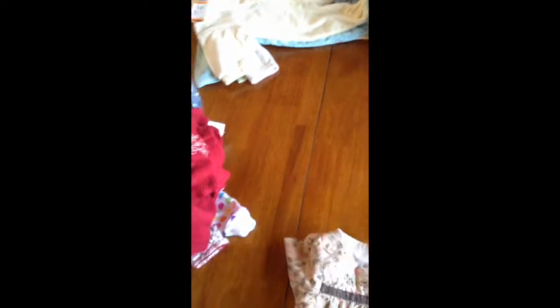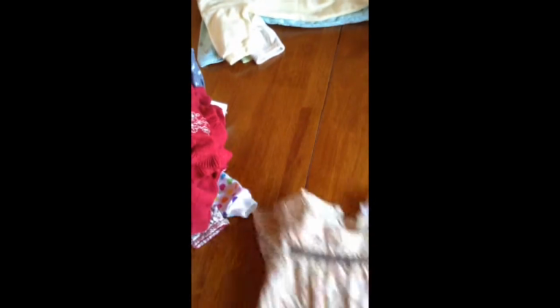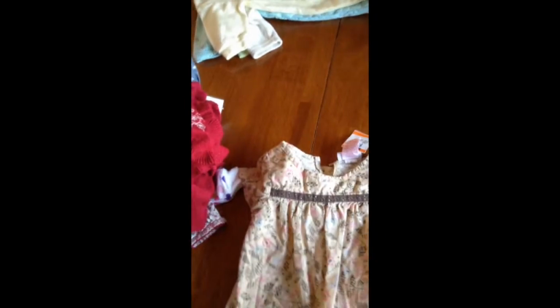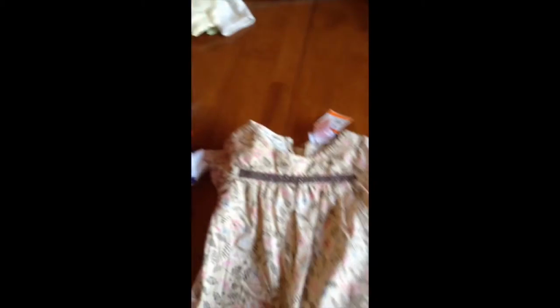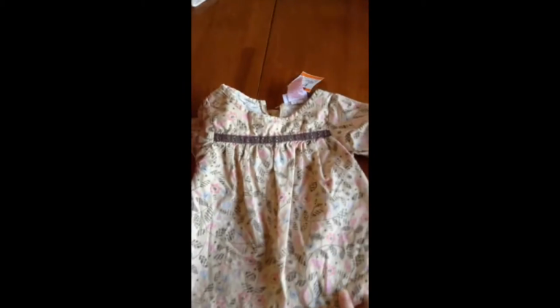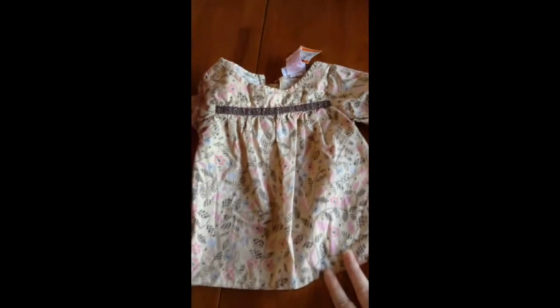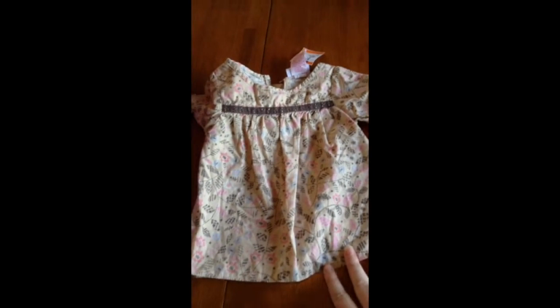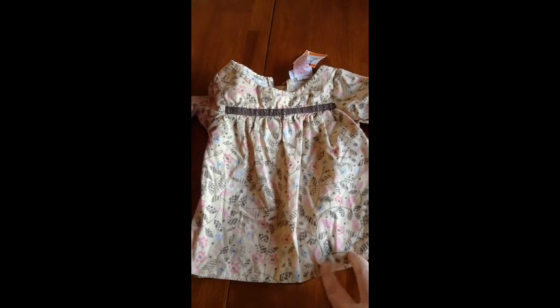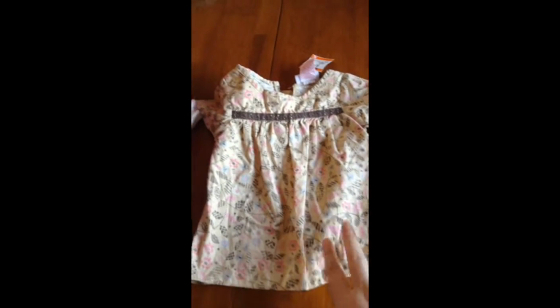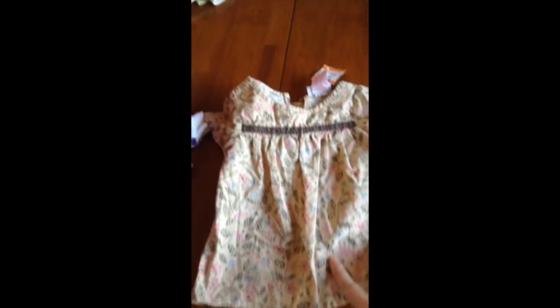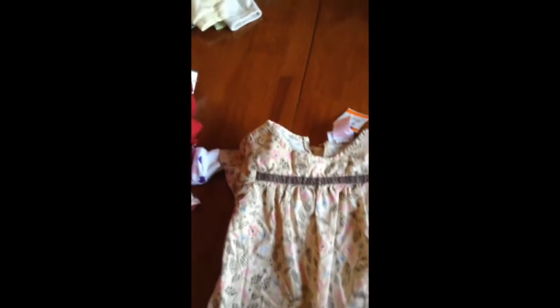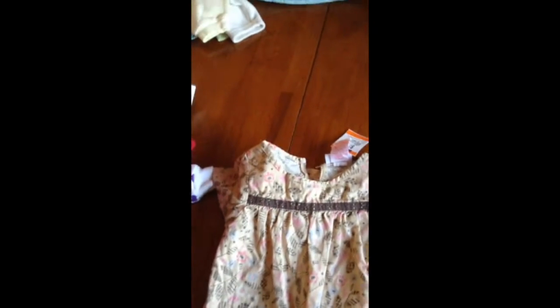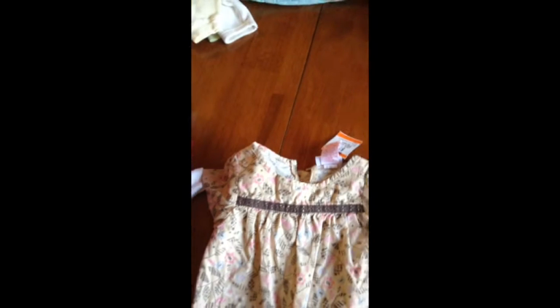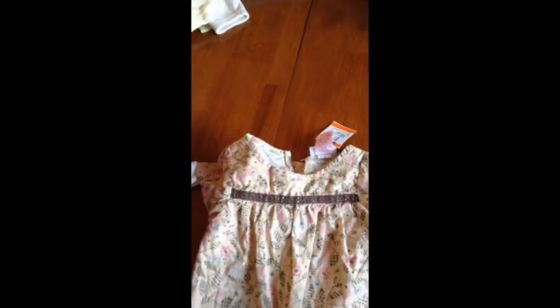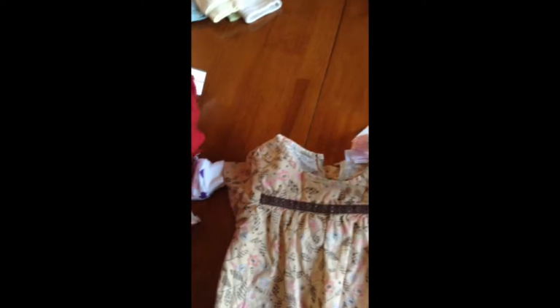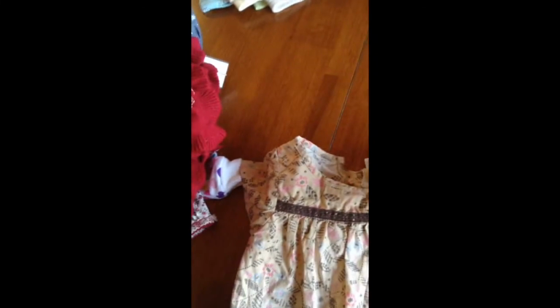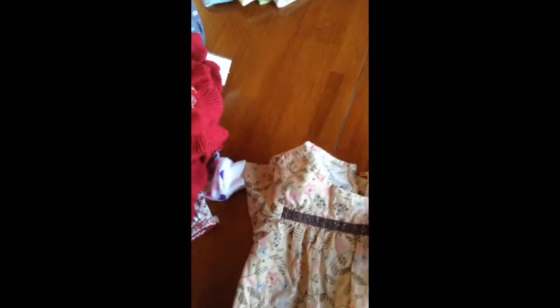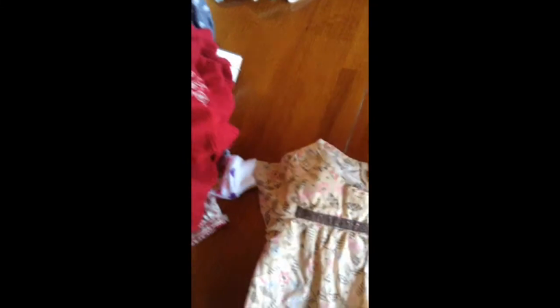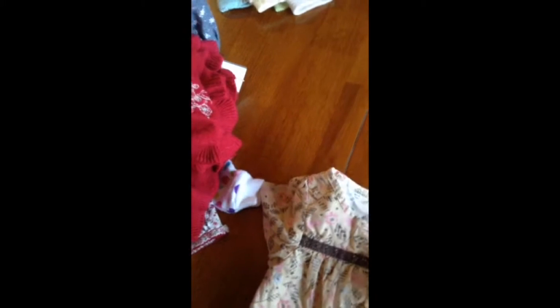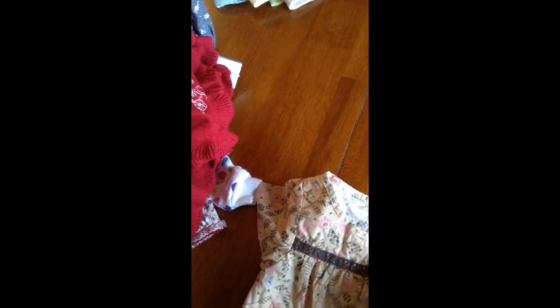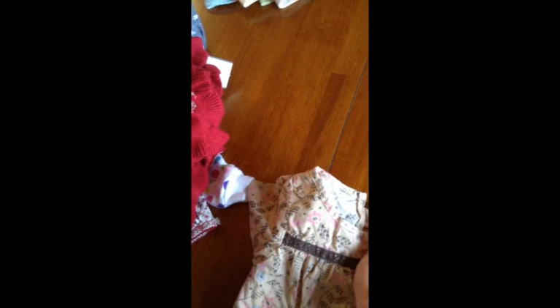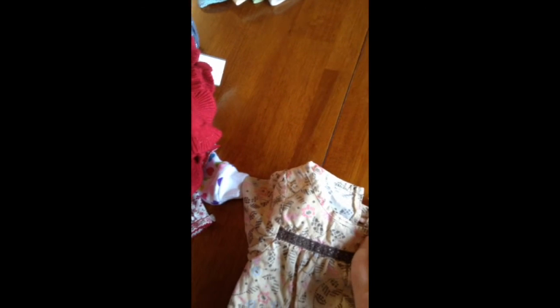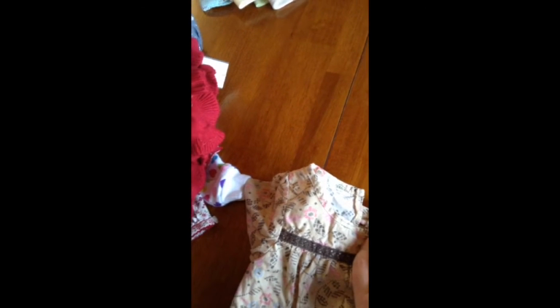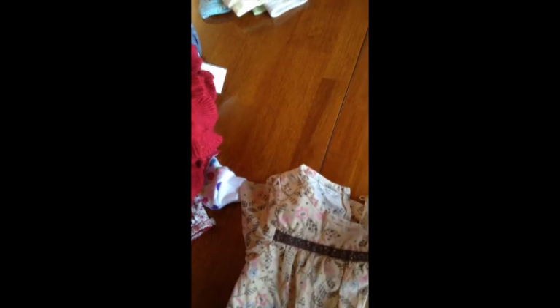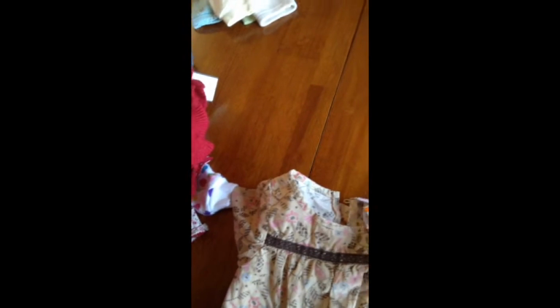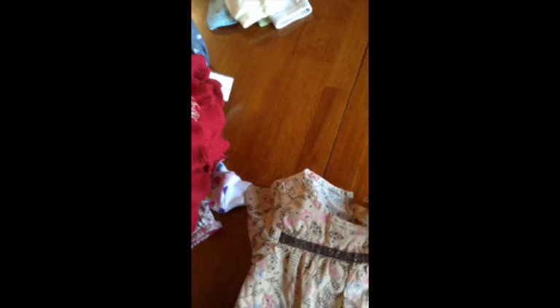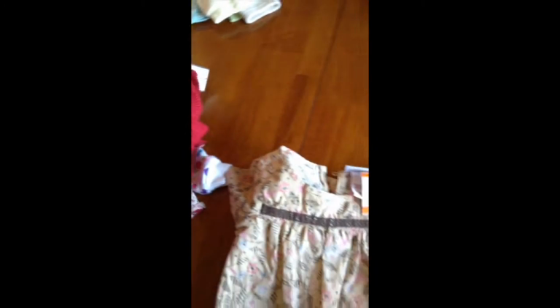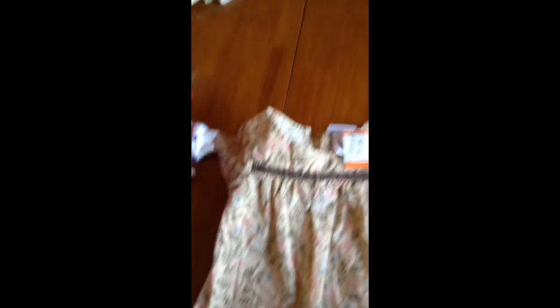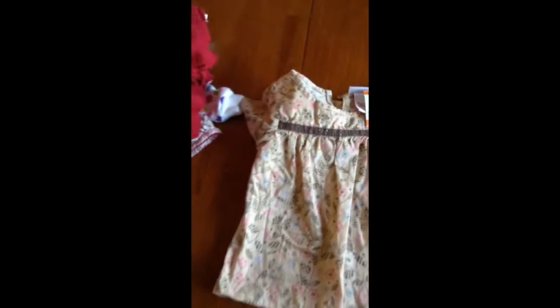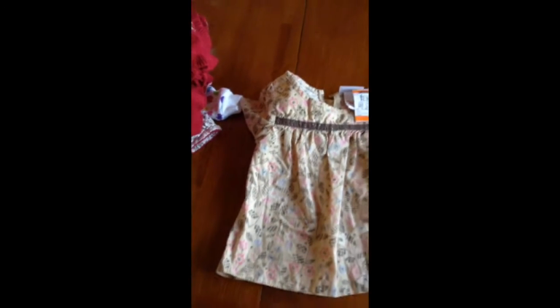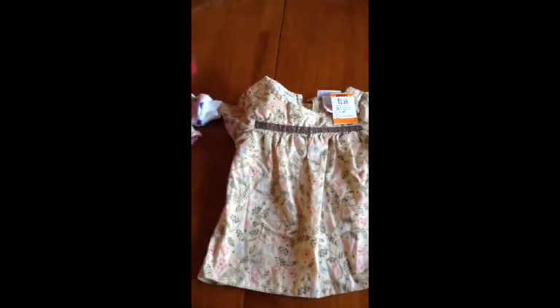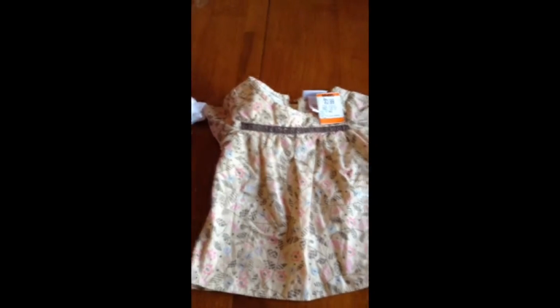Then I got this little dress. It's kind of tan with pink and blue flowers. It is from Genuine Kids from Oshkosh and it was $1.50.